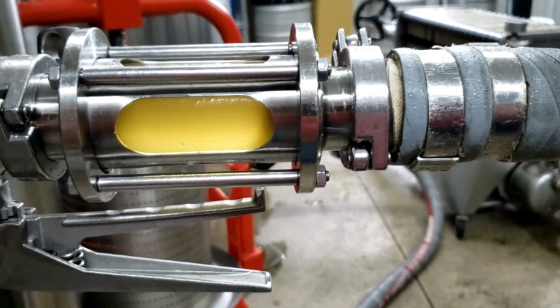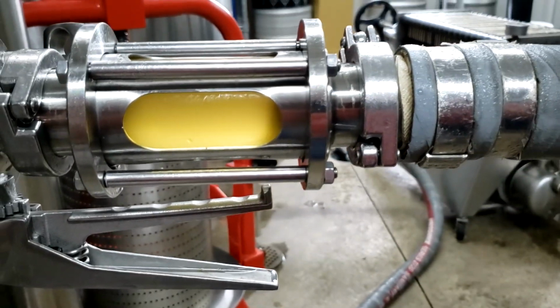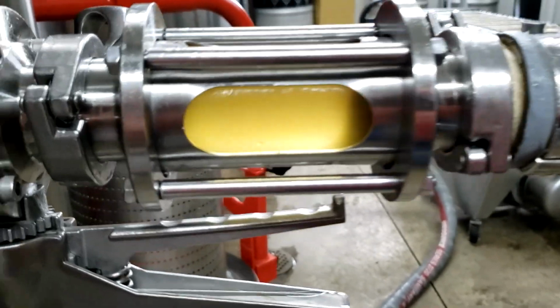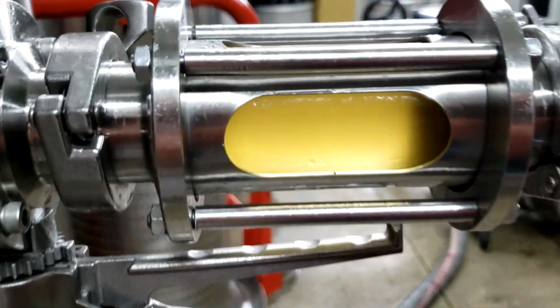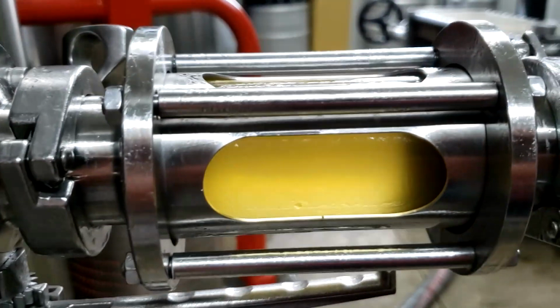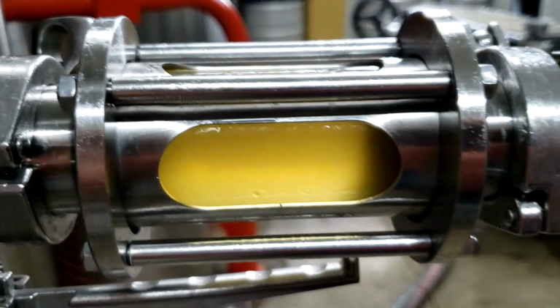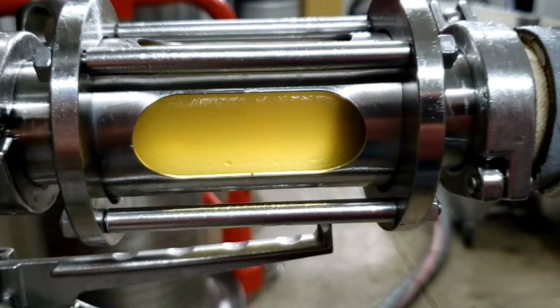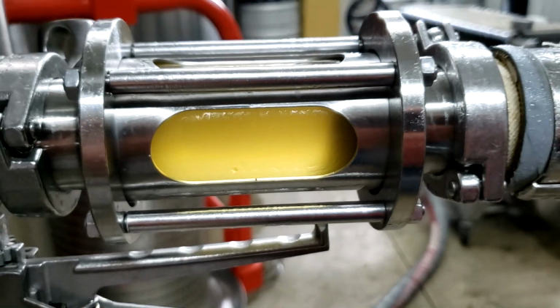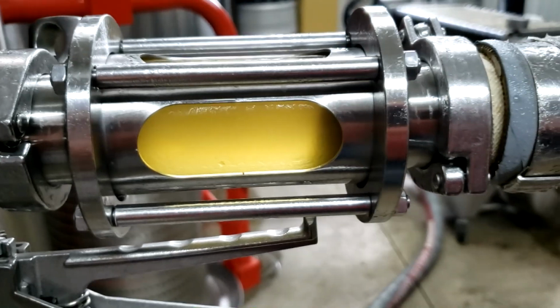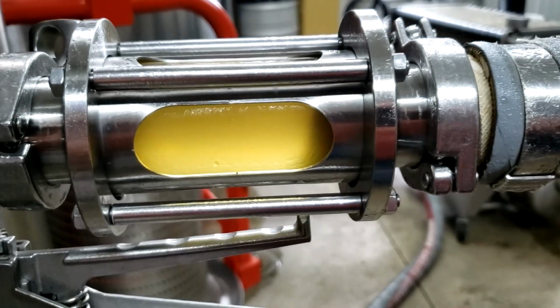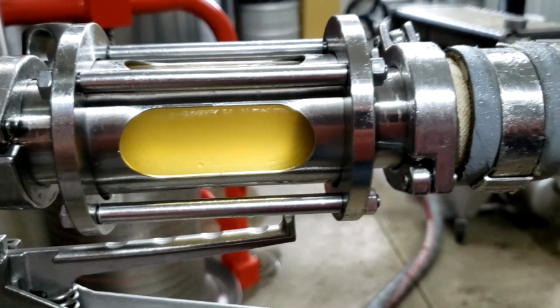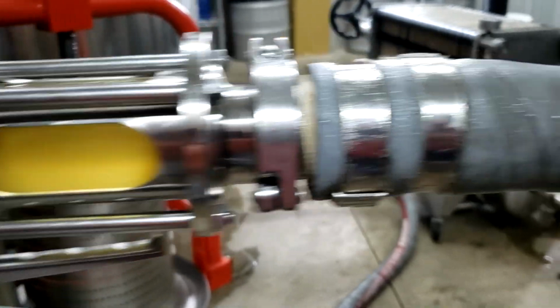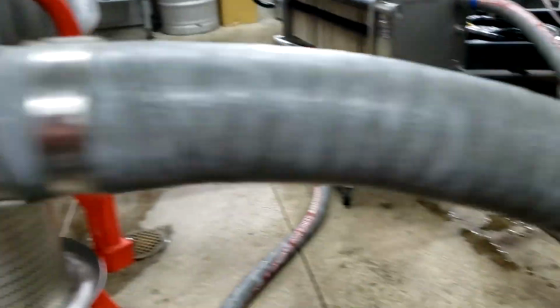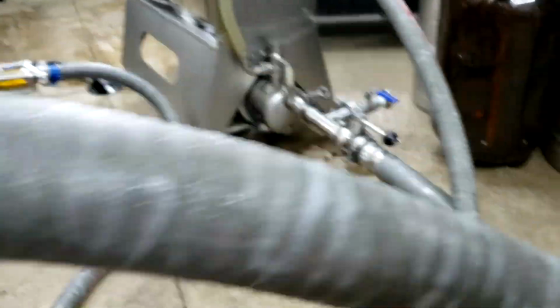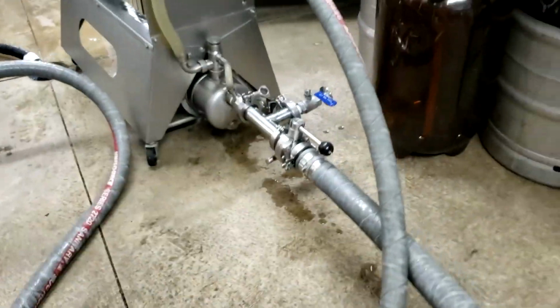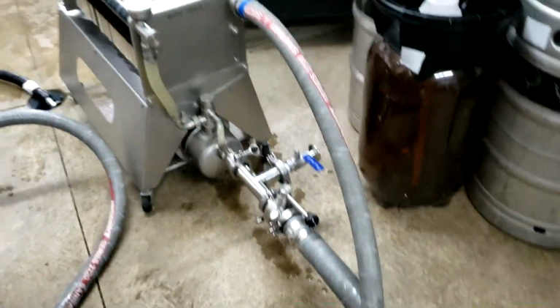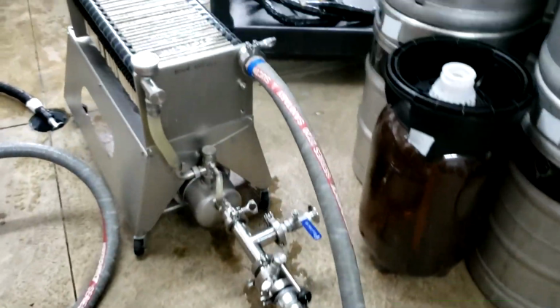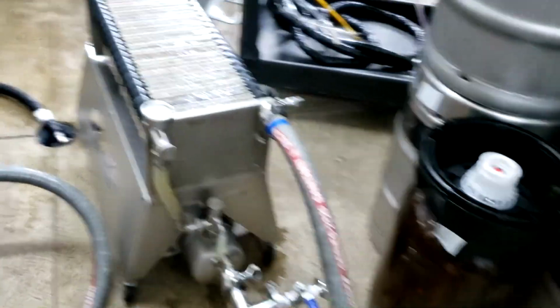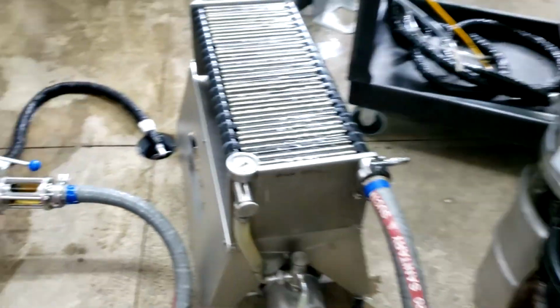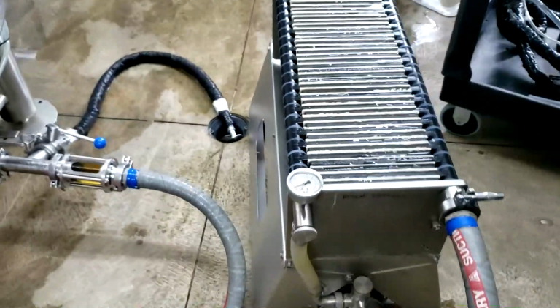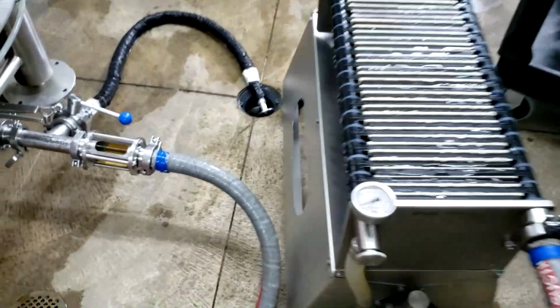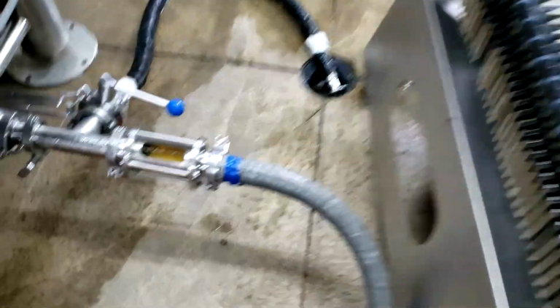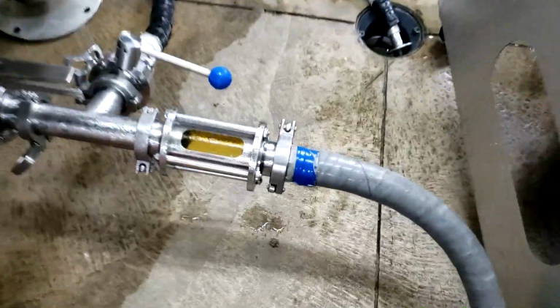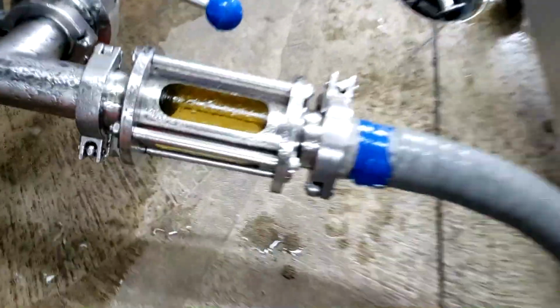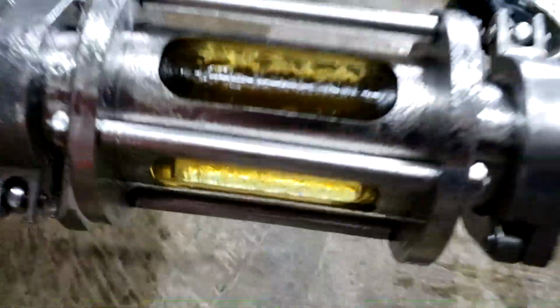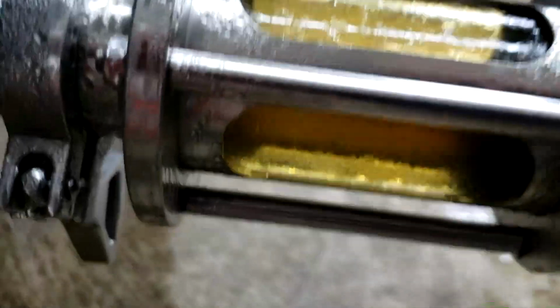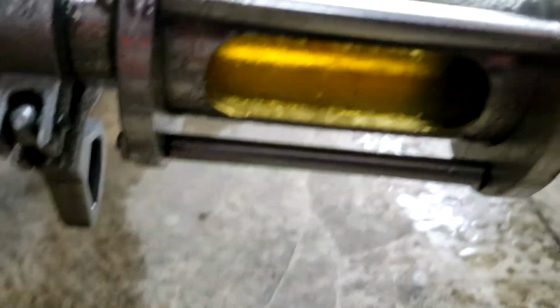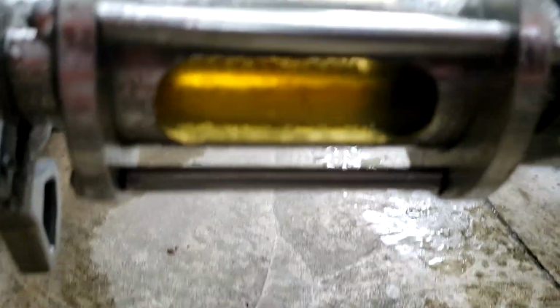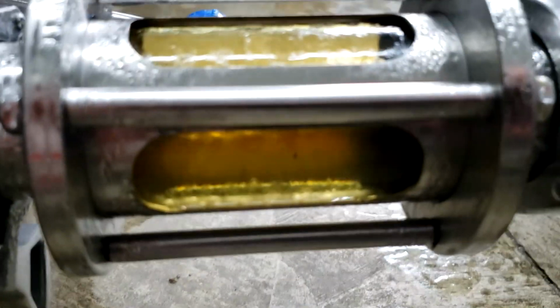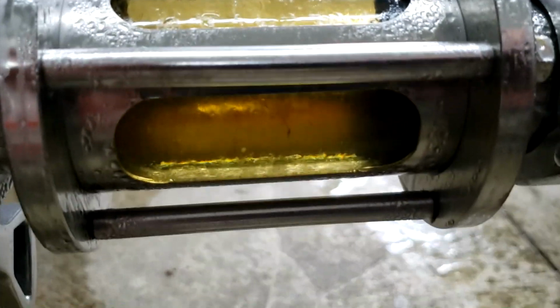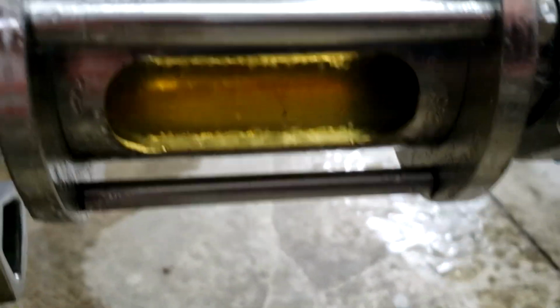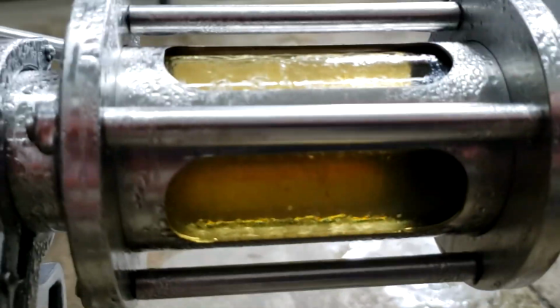So far so good. You can see how cloudy the beer is in the sight glass here. Then we follow over here through the plate filter, and look how clear and nice that looks right there.